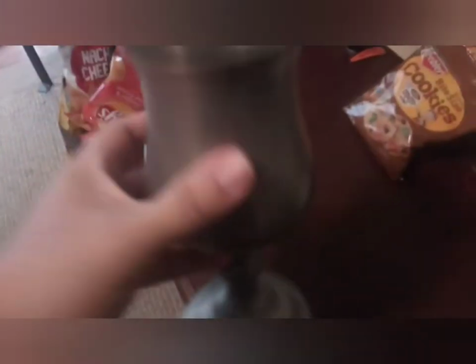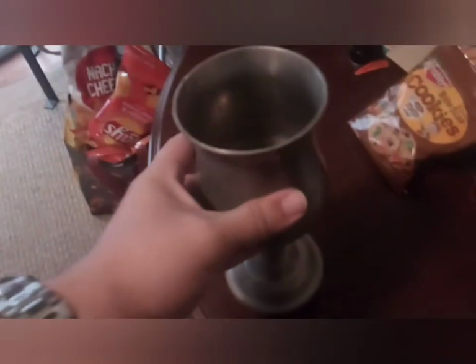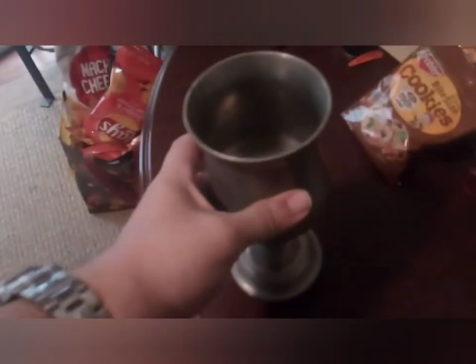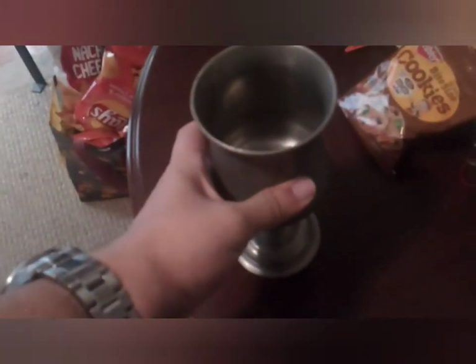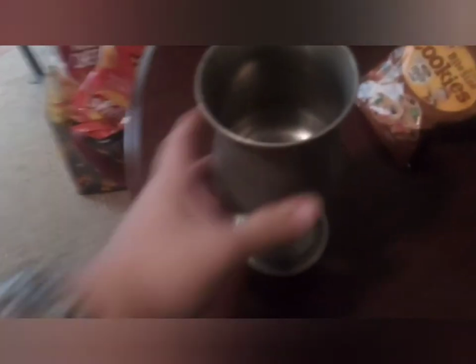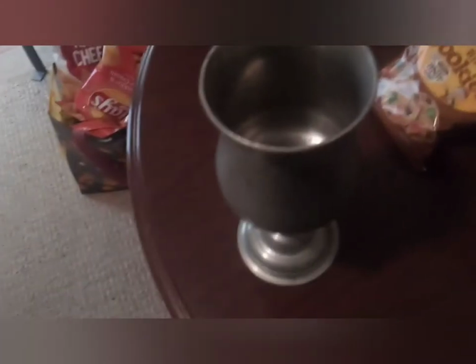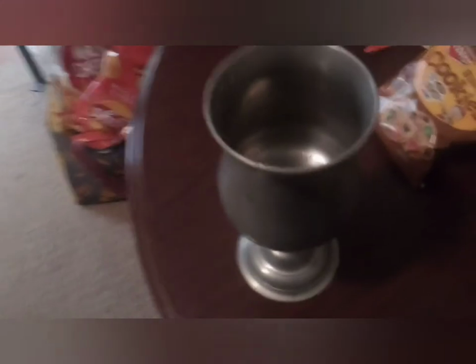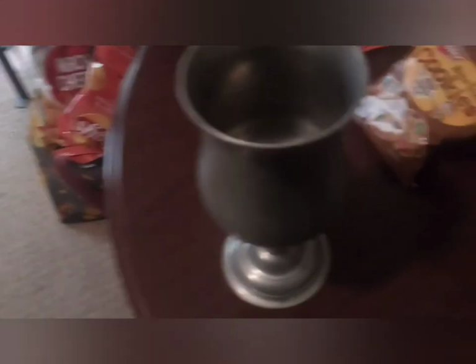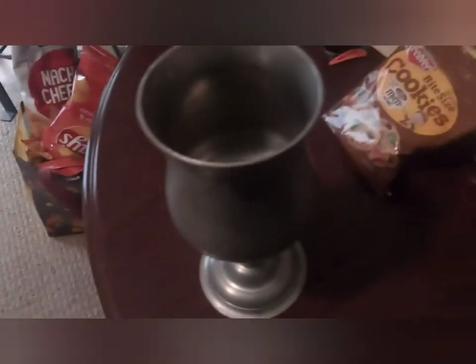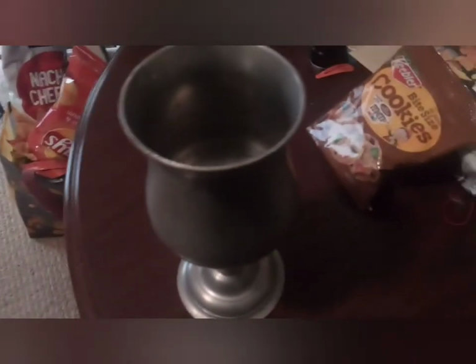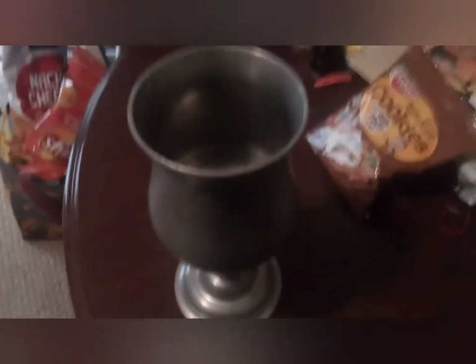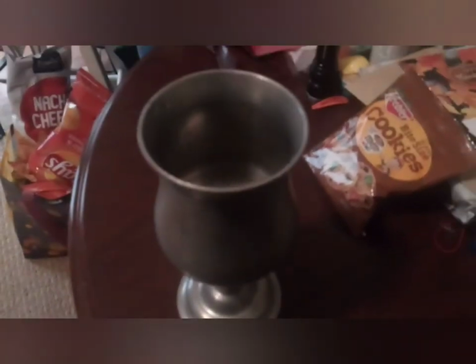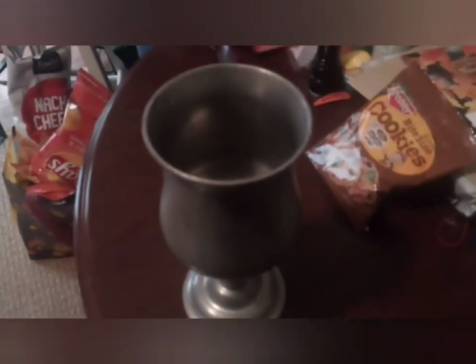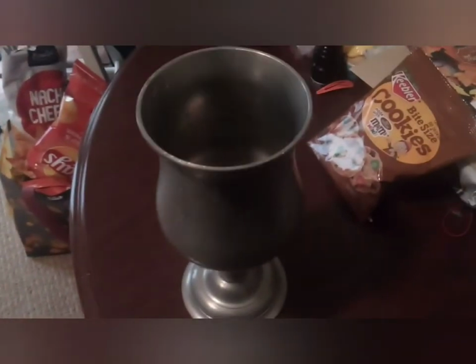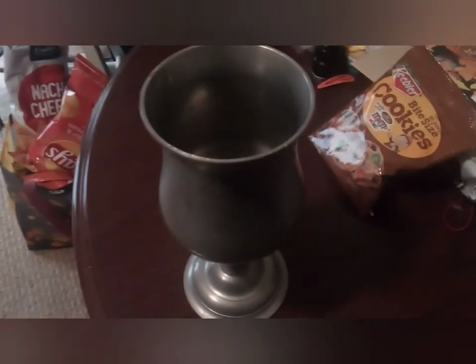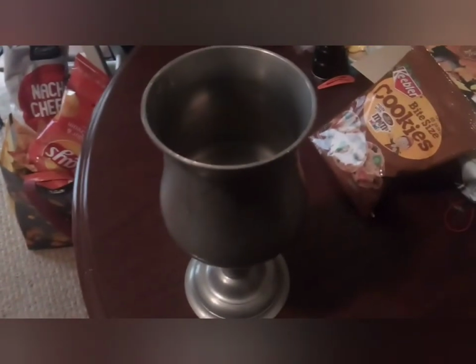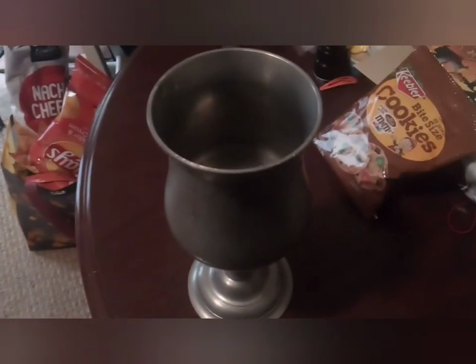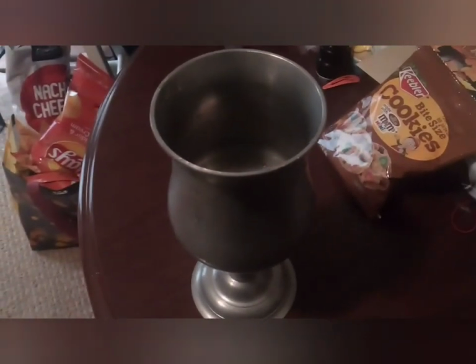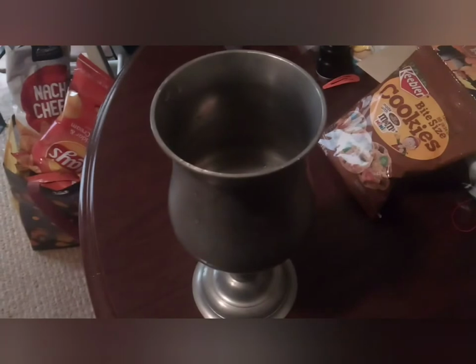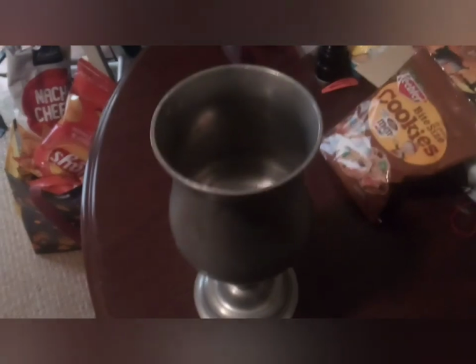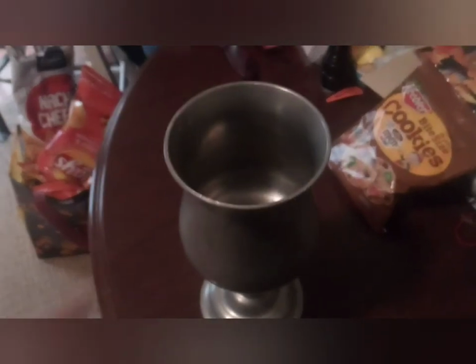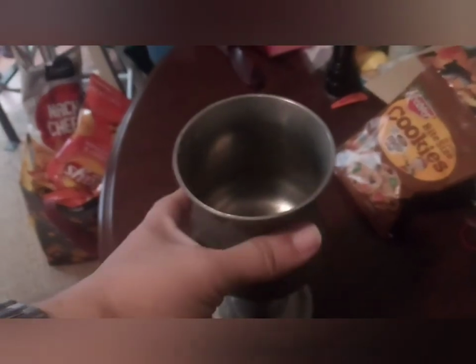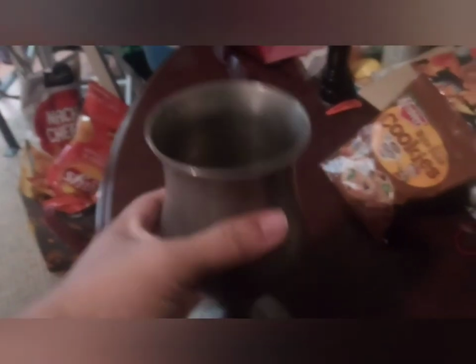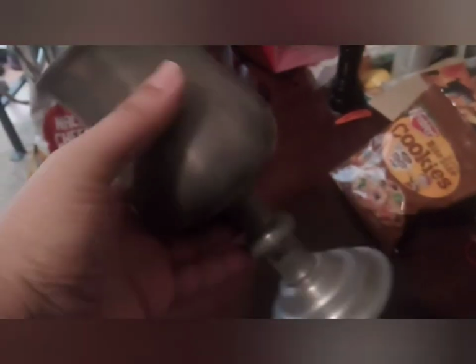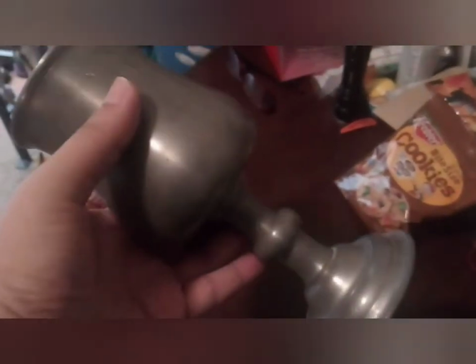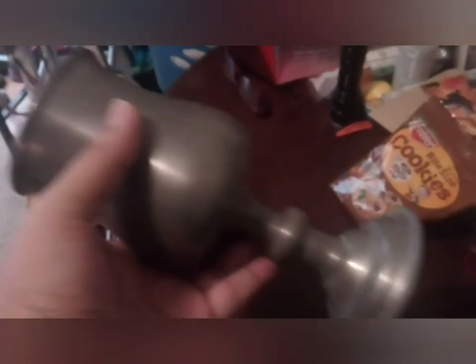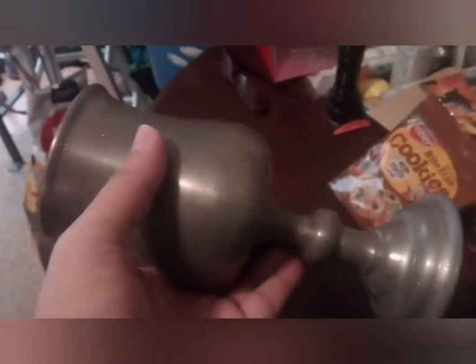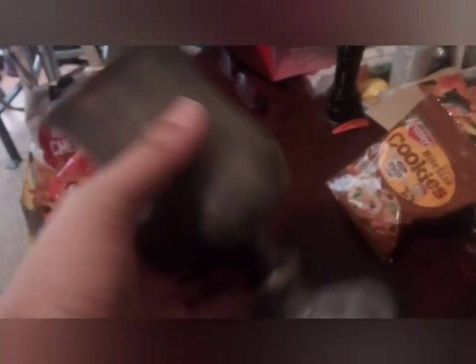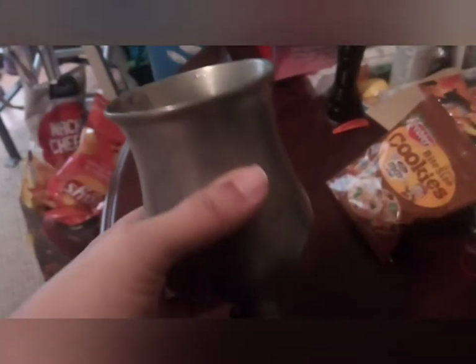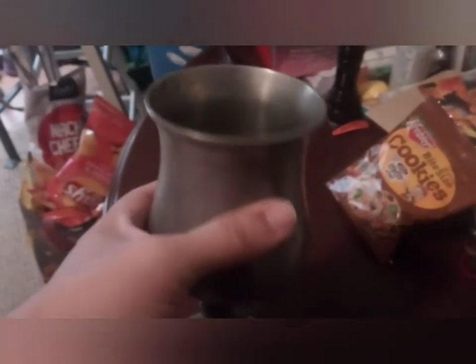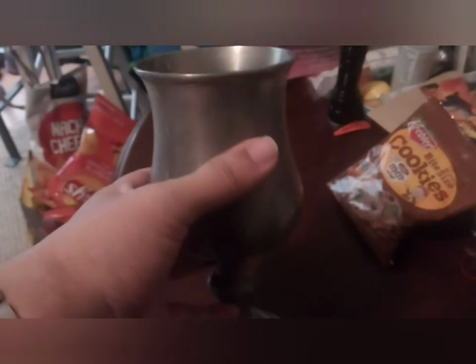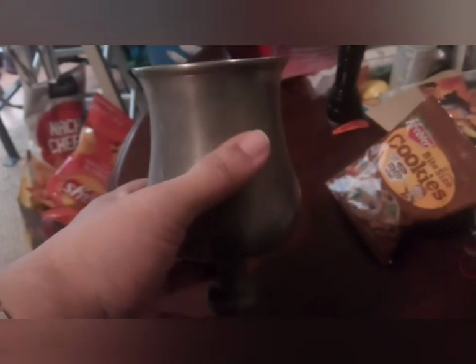This is my pewter cup. I got this for my birthday a couple years ago from my brother. This is another pawn shop find — nothing wrong with that. Some of the coolest stuff I have, I've got at the pawn shop.